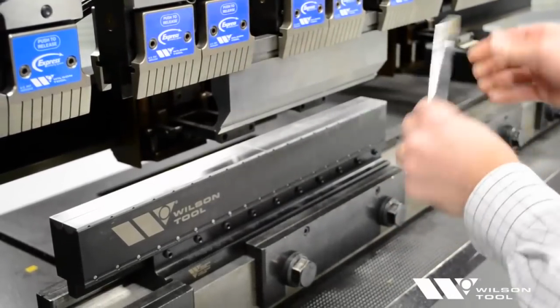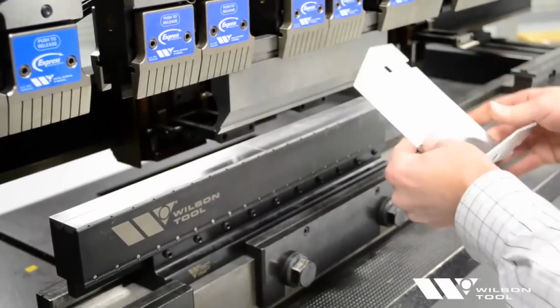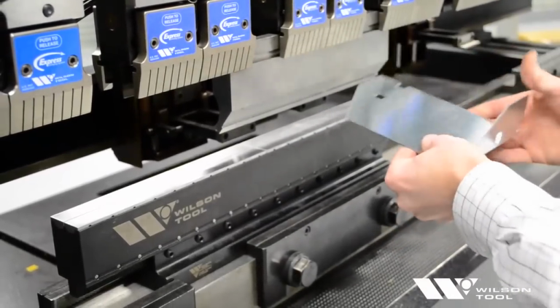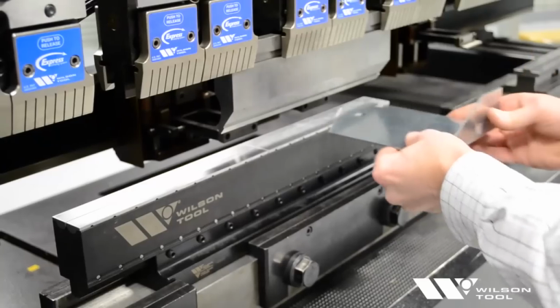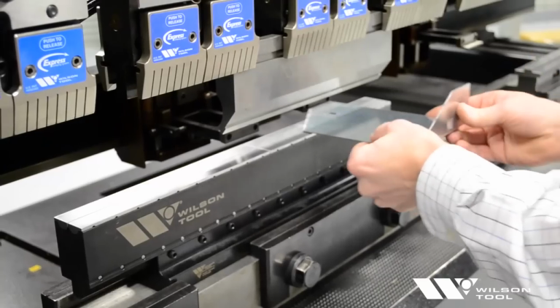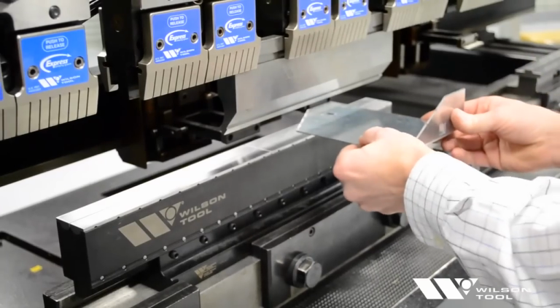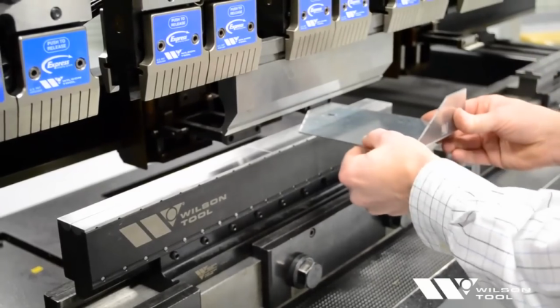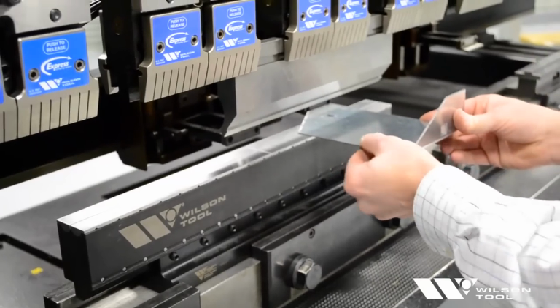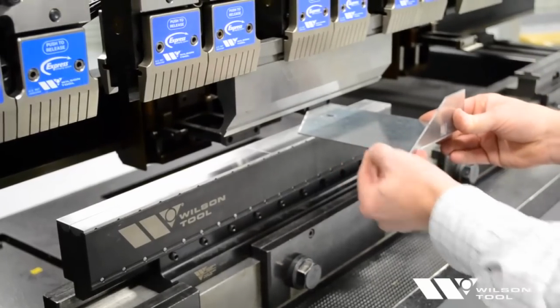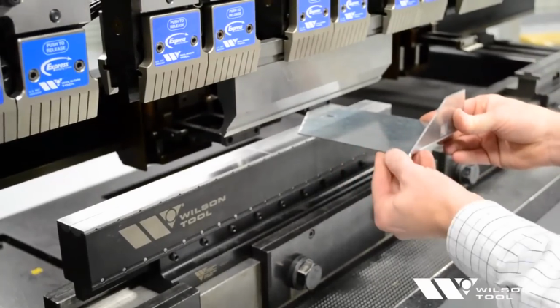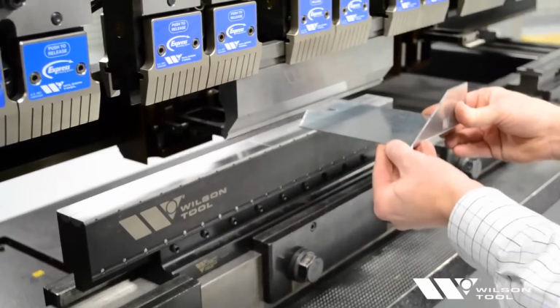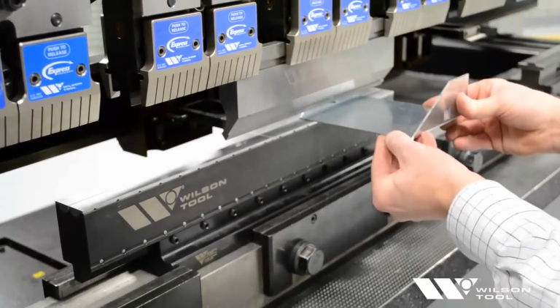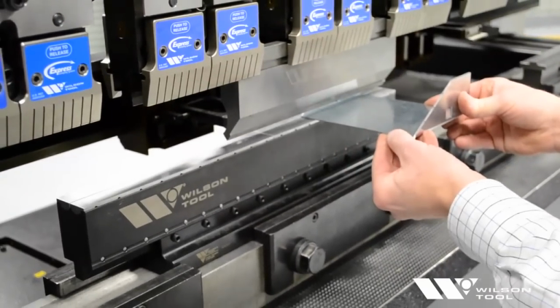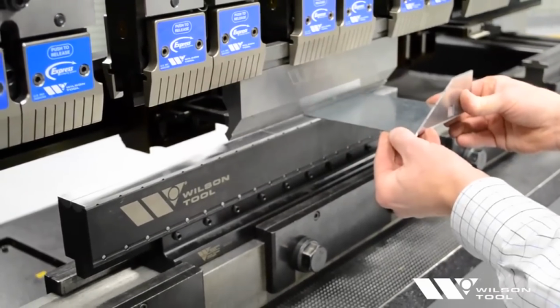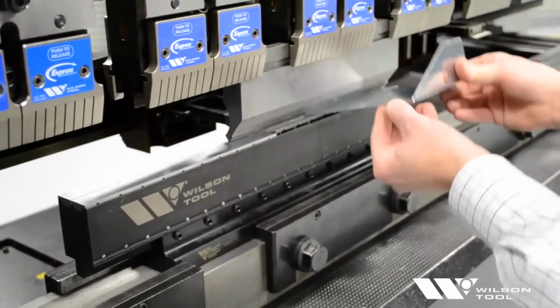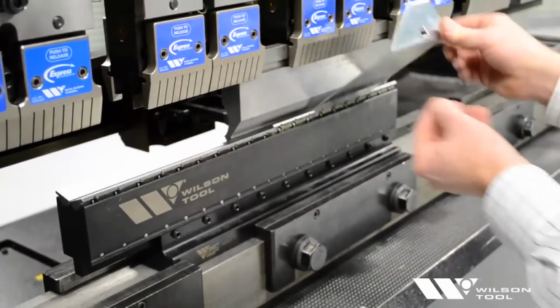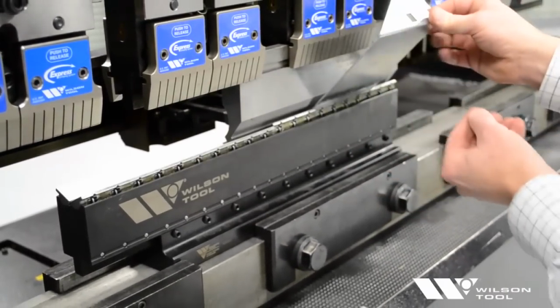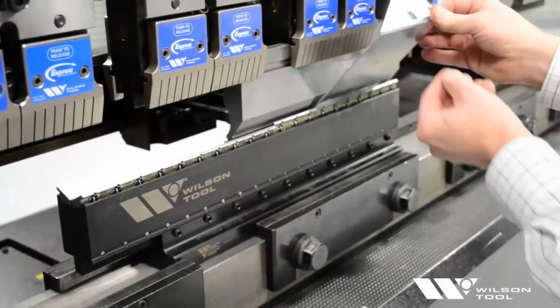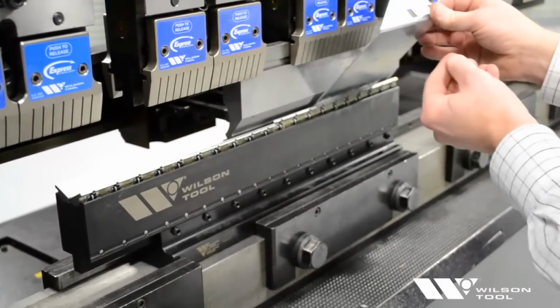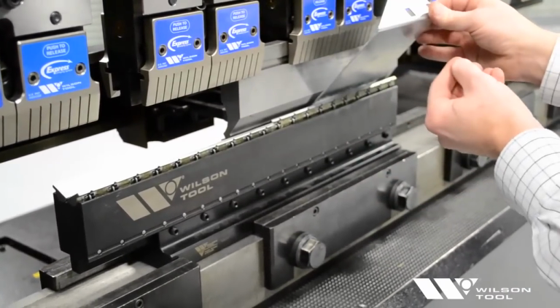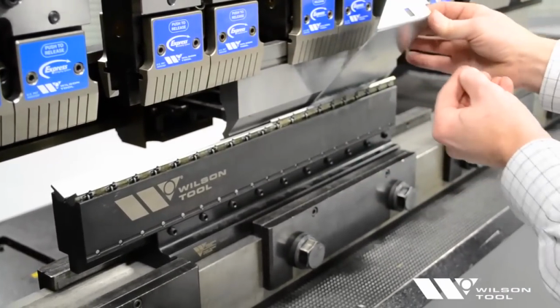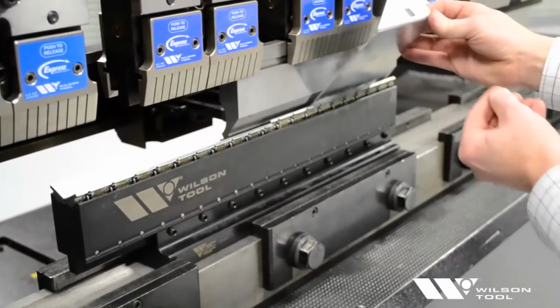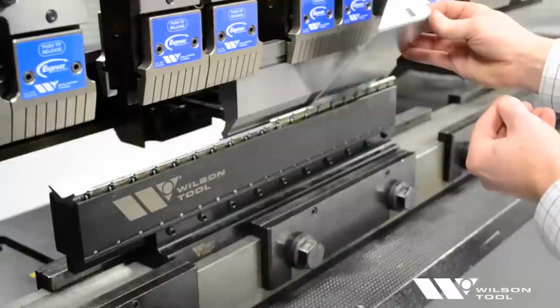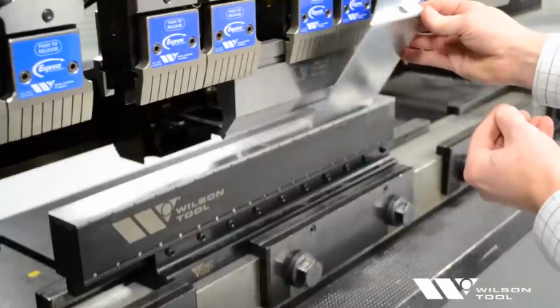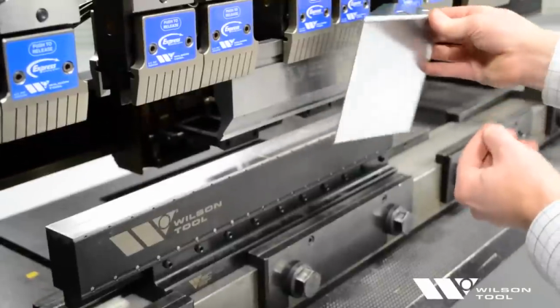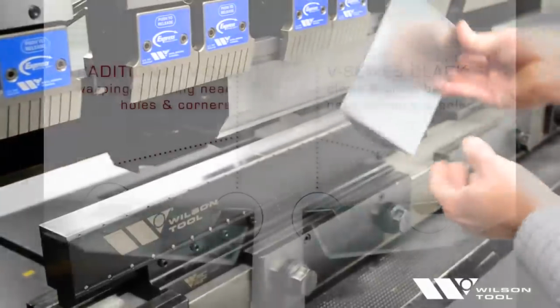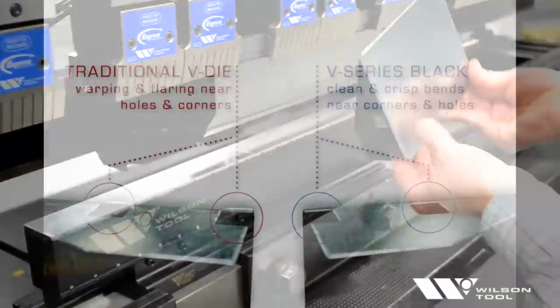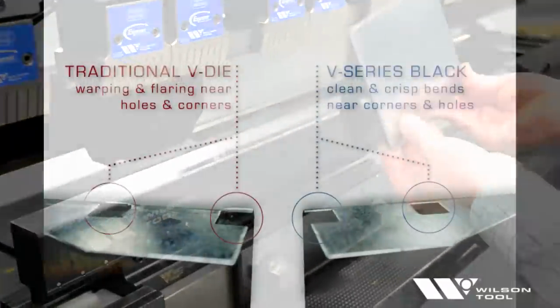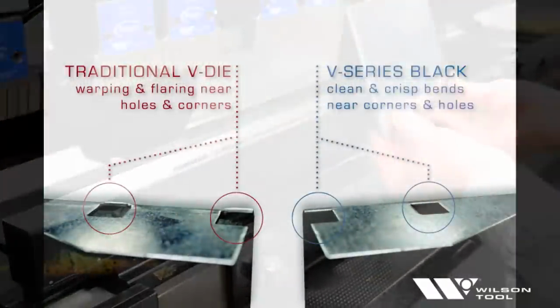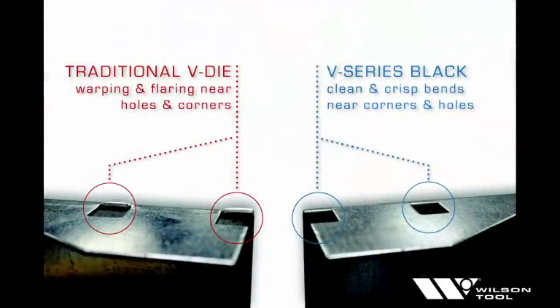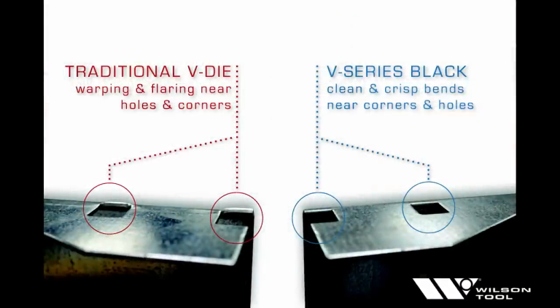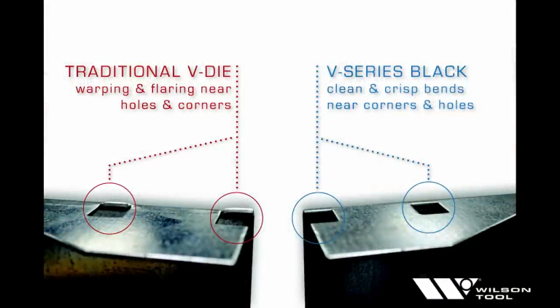V-Series Black also enables you to bend a wide range of materials using the same die, reducing setup time and reducing the amount of tooling required.